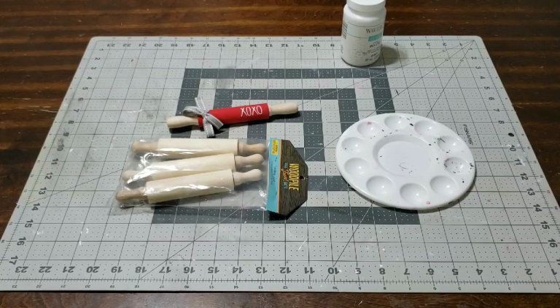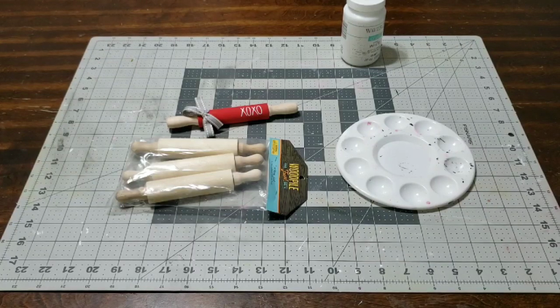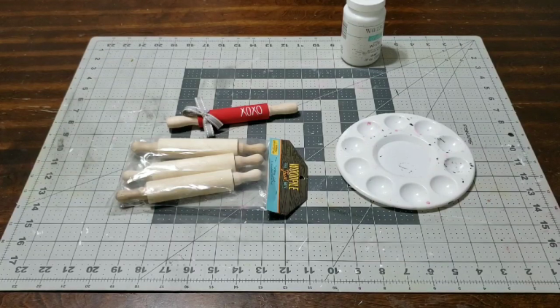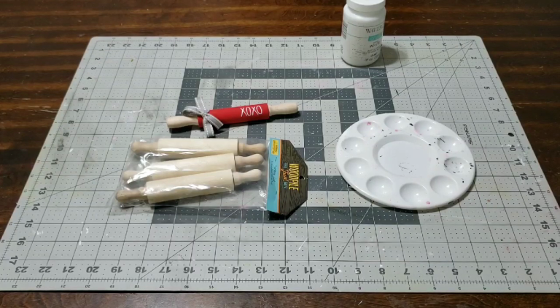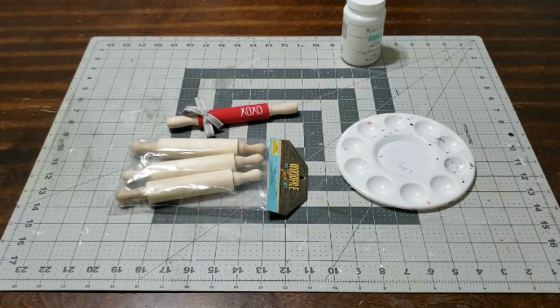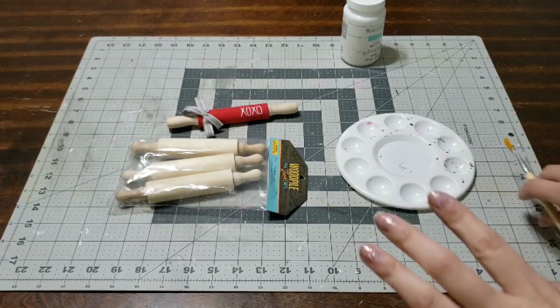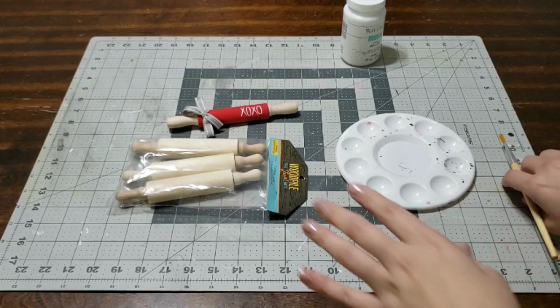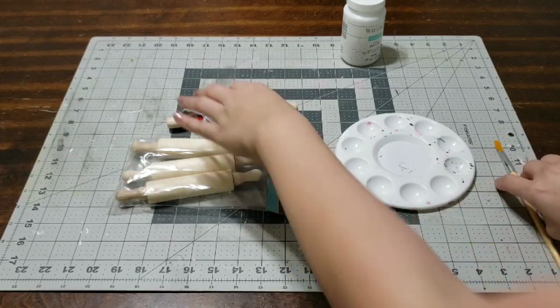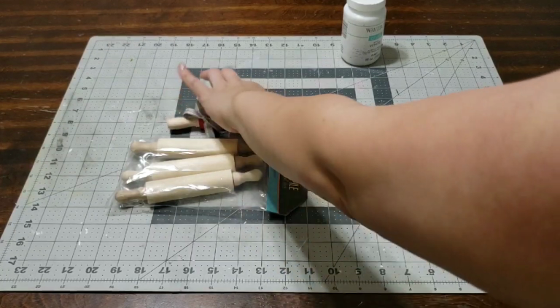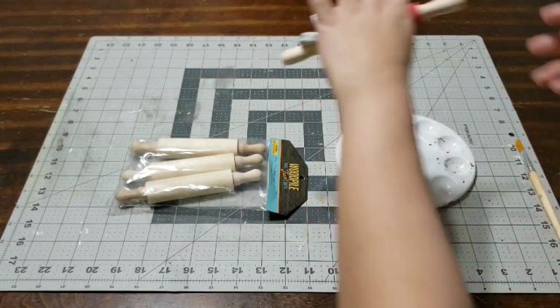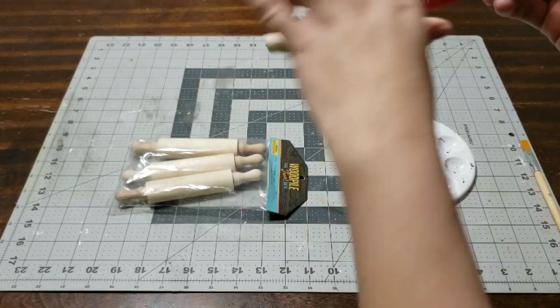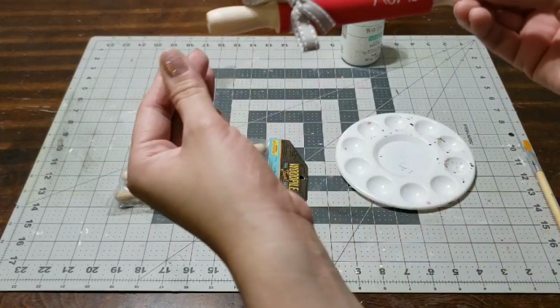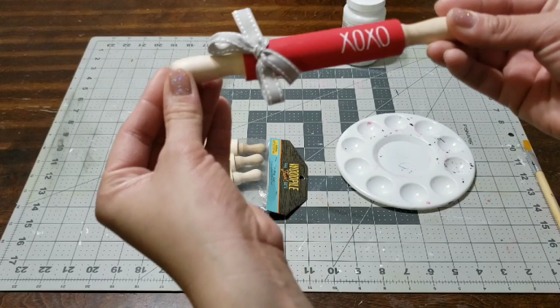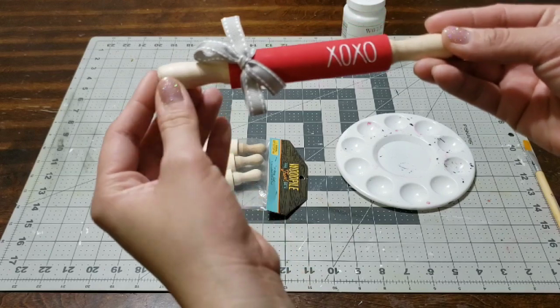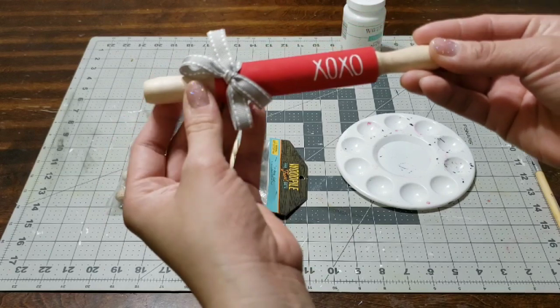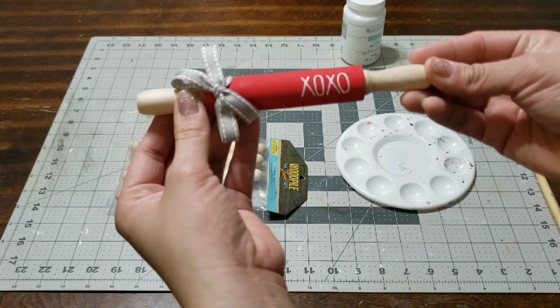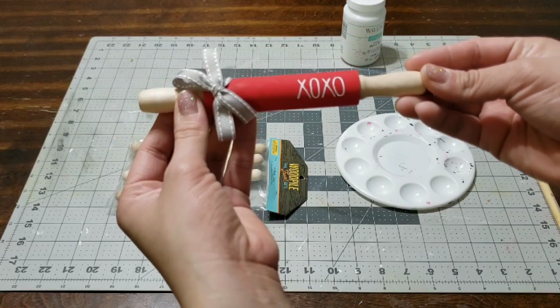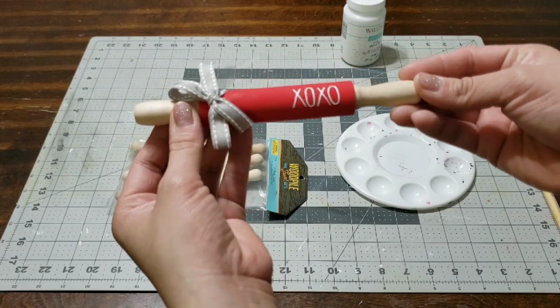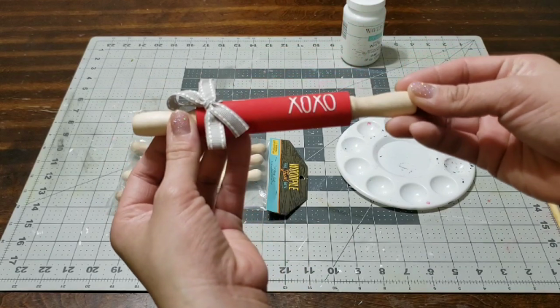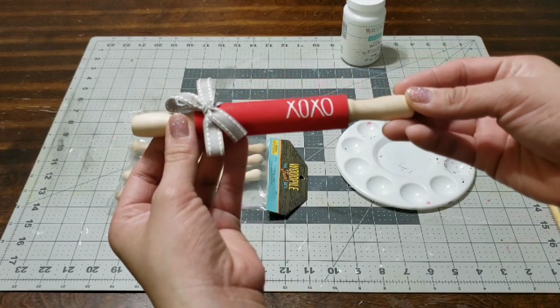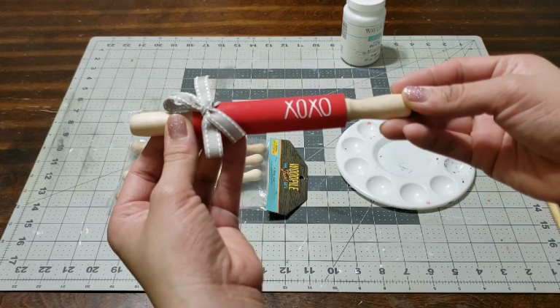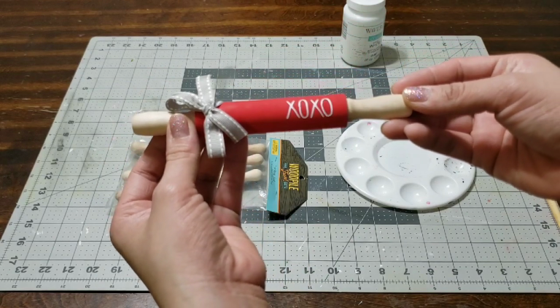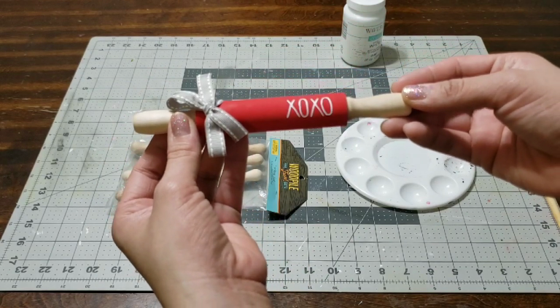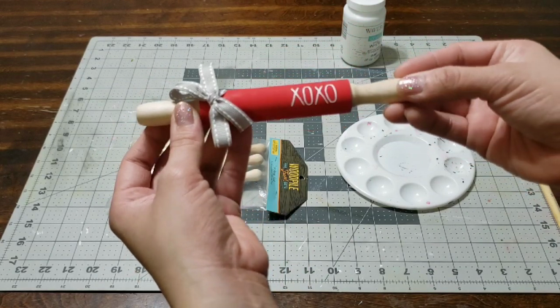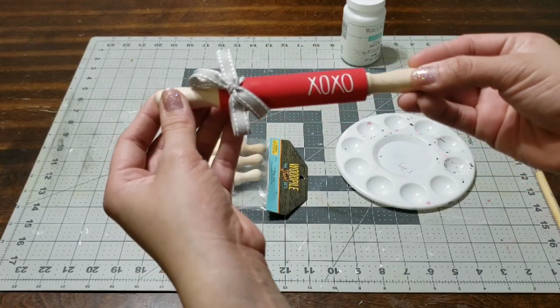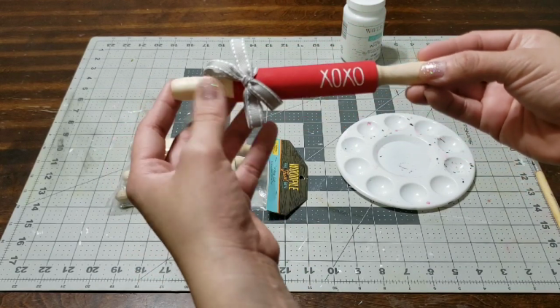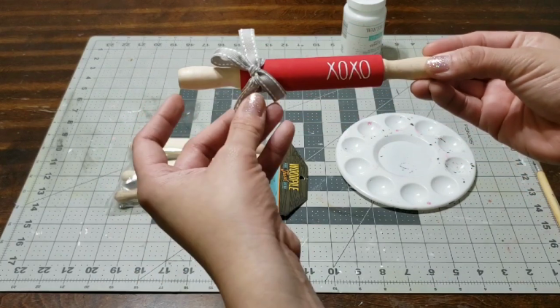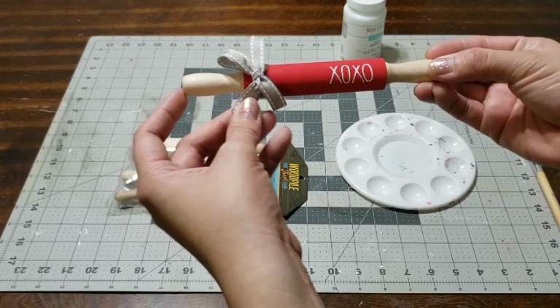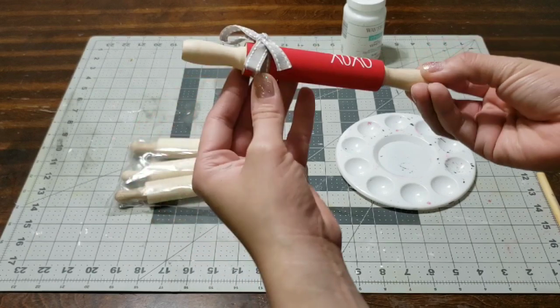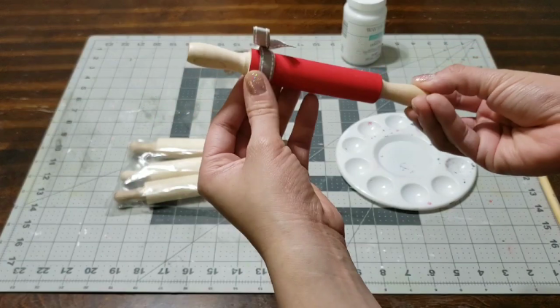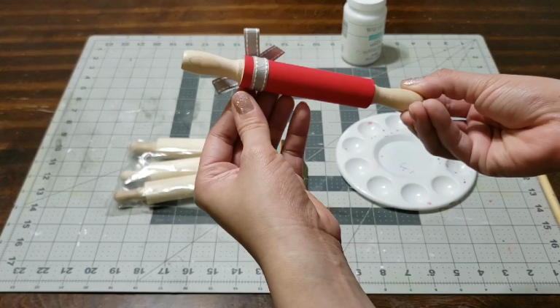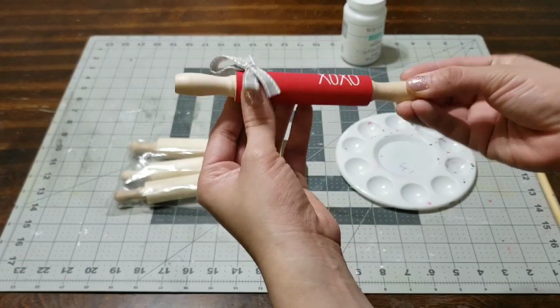Hey you guys, I'm here with an easy beautiful project. I'm gonna go ahead and make this - it's gonna be so easy and it's gonna change your whole decoration for your two-tier tray.